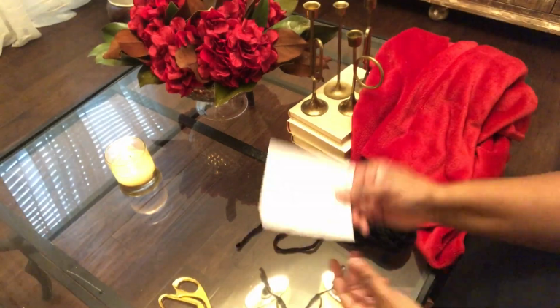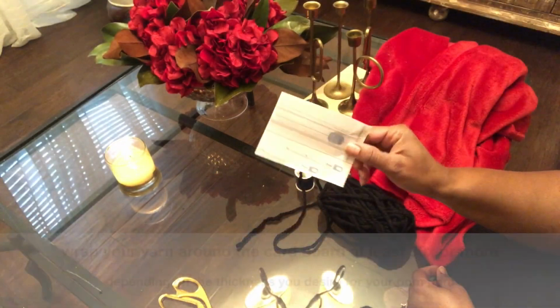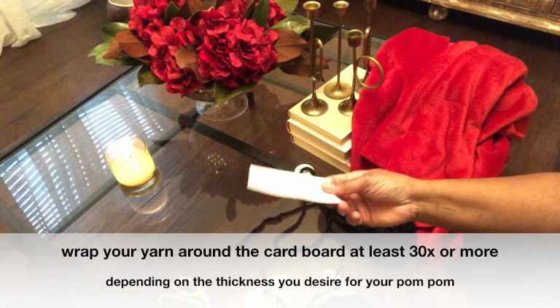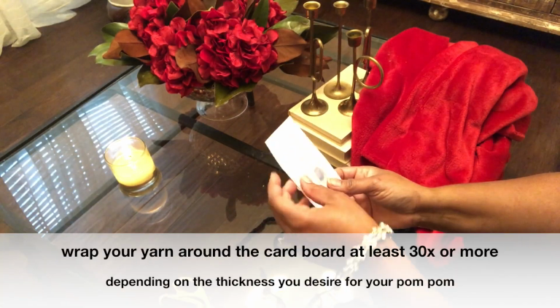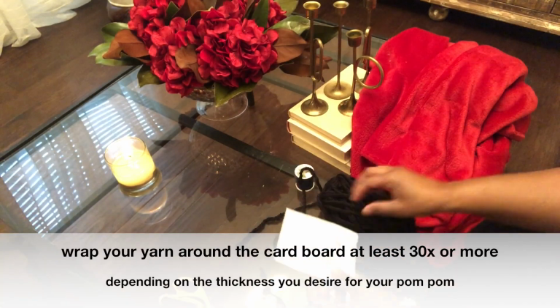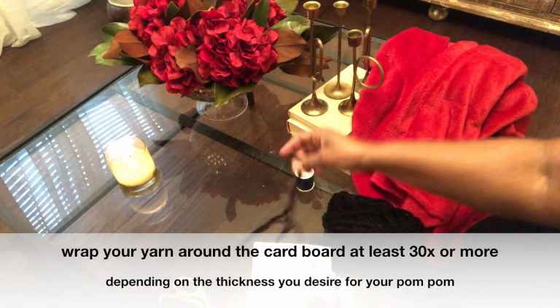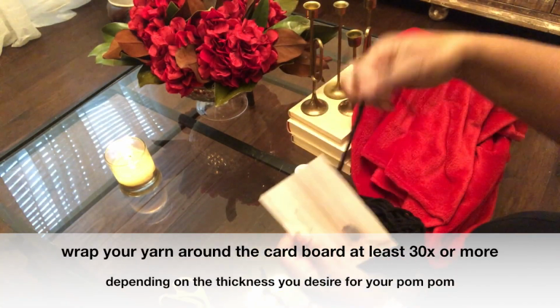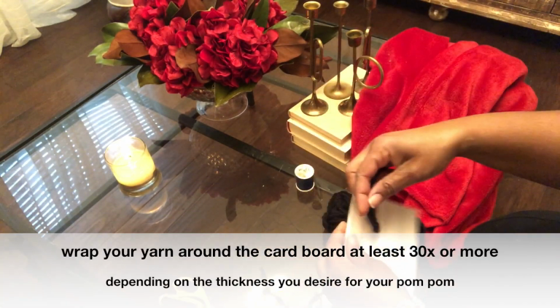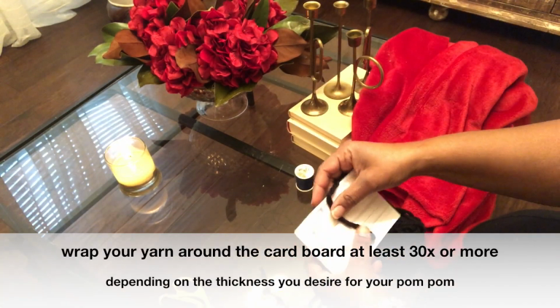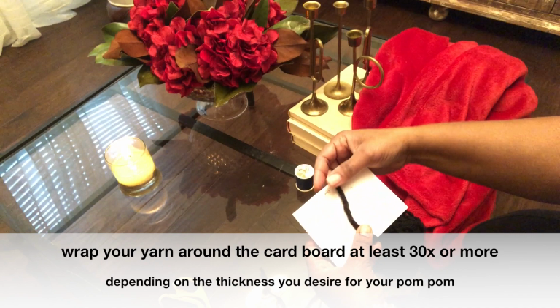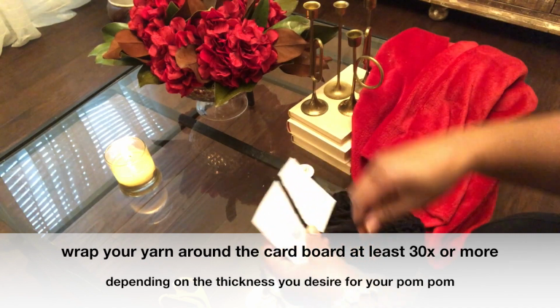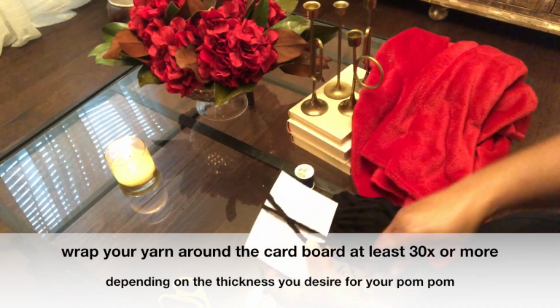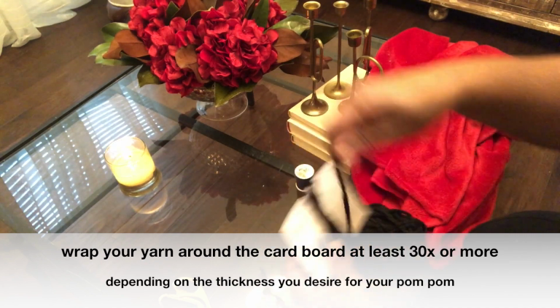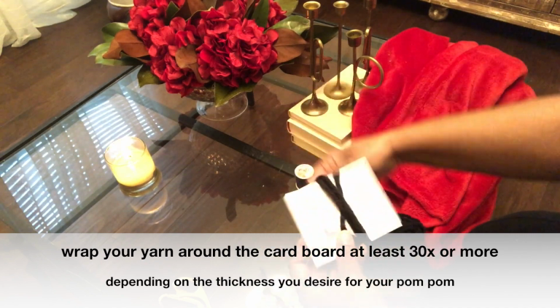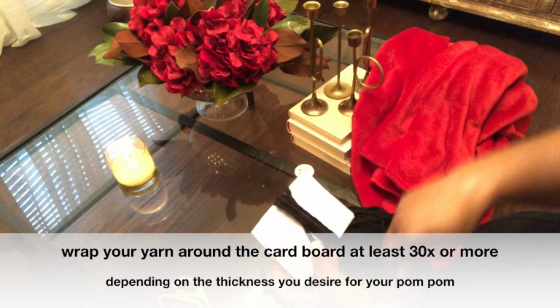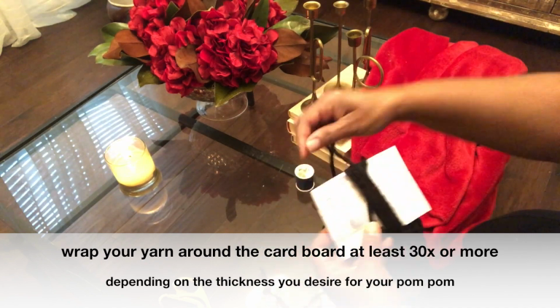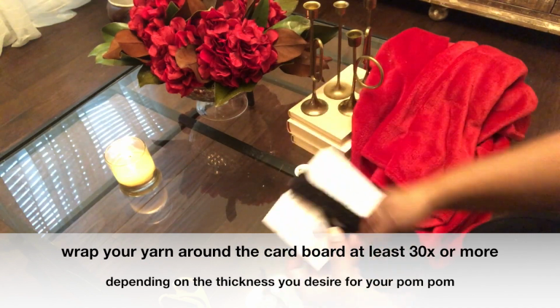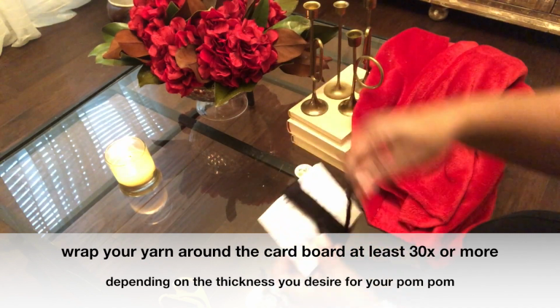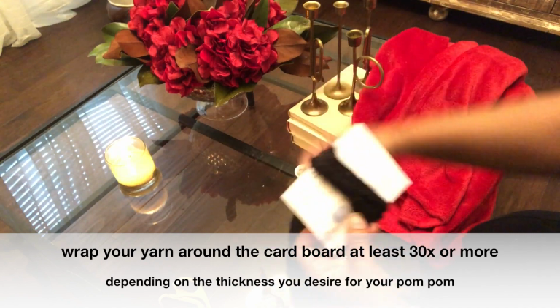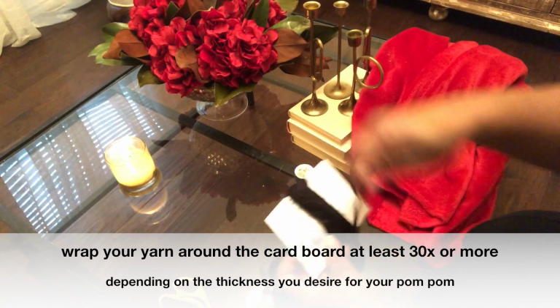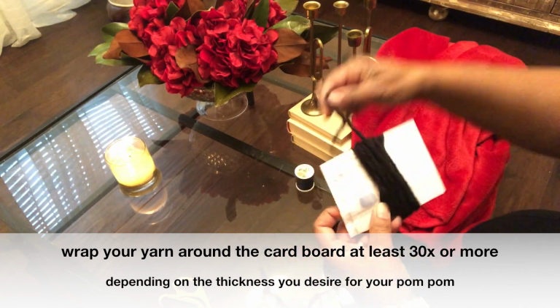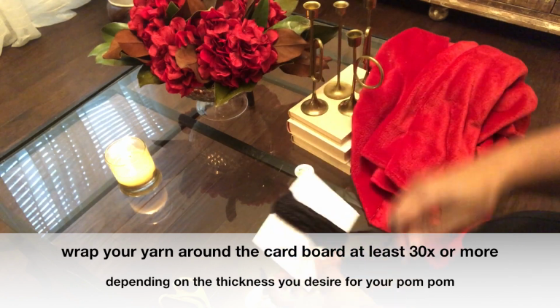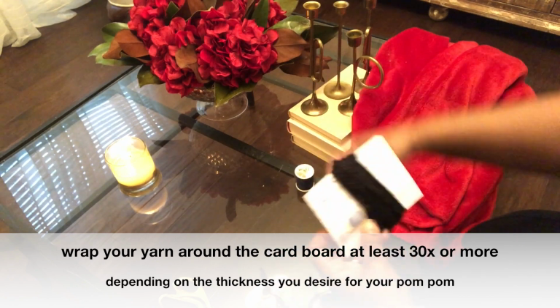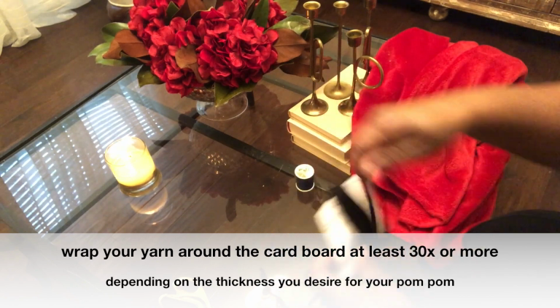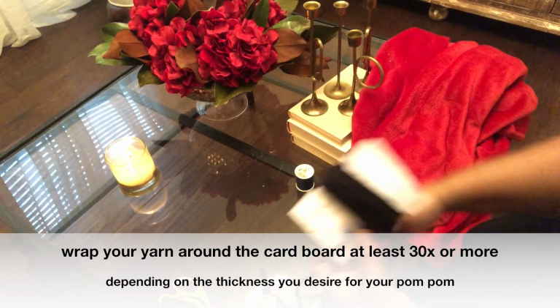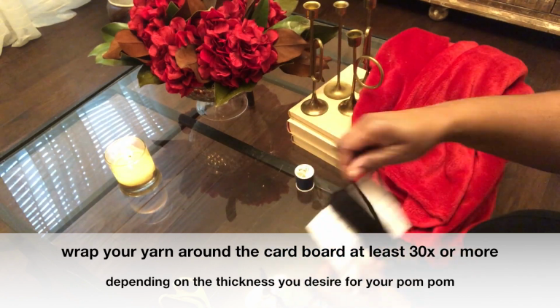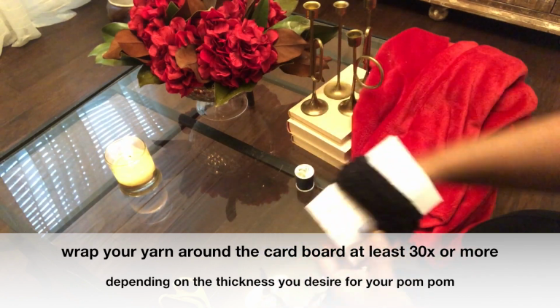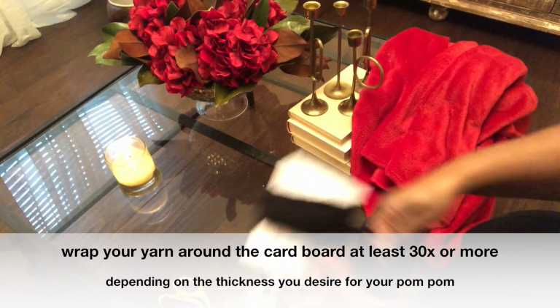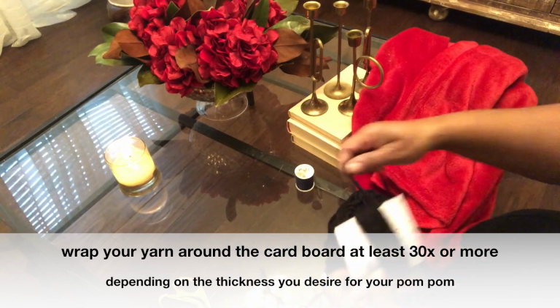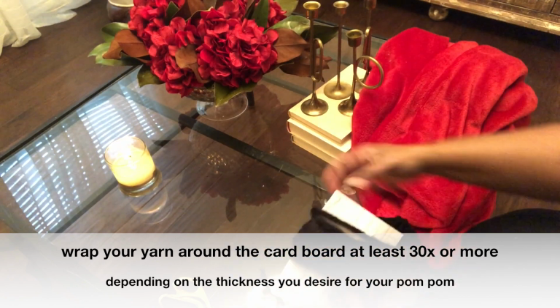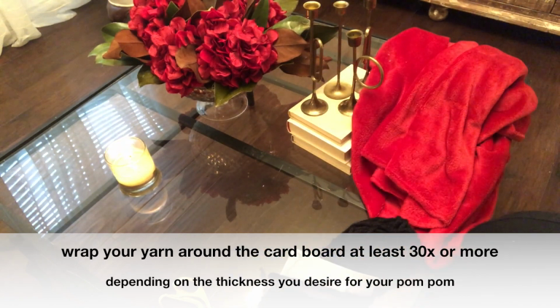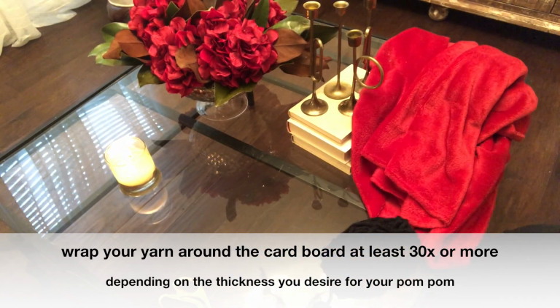Where you use your needle and thread, here I'm just going to show you where you take your cardboard and you're going to wrap the yarn around it at least 30 times. And the more you wrap it, the thicker your pom-pom will be.